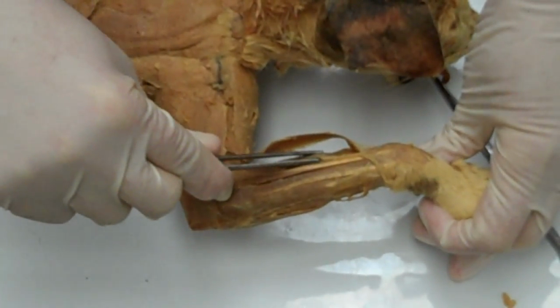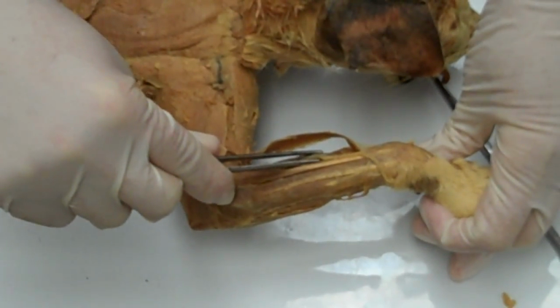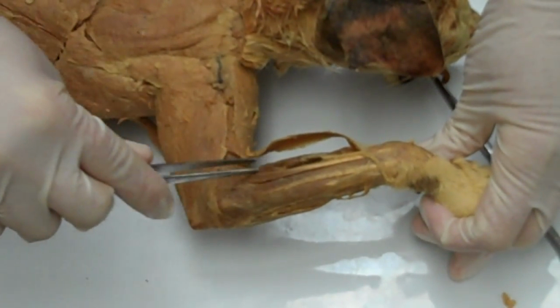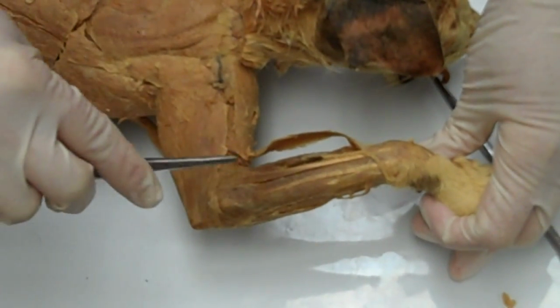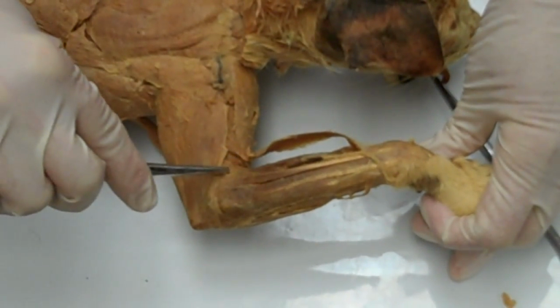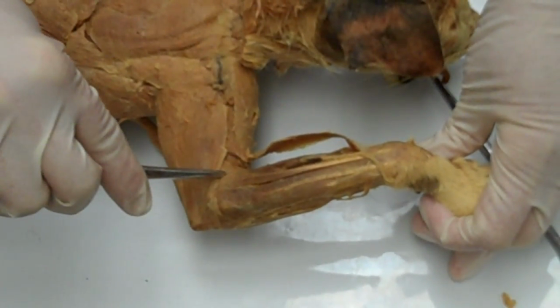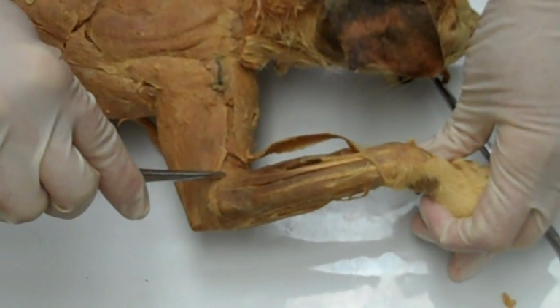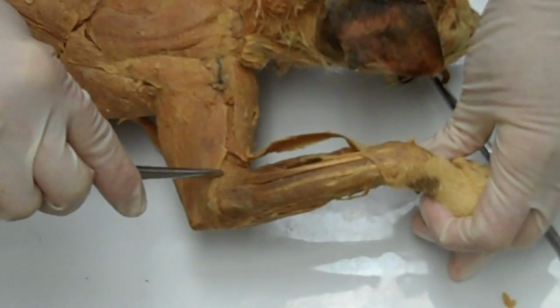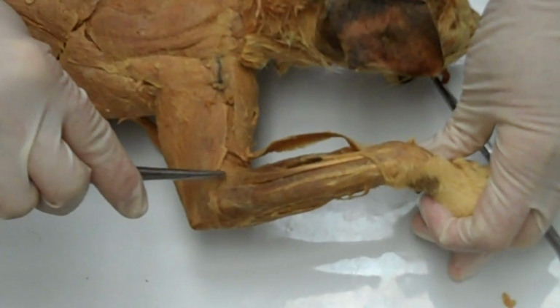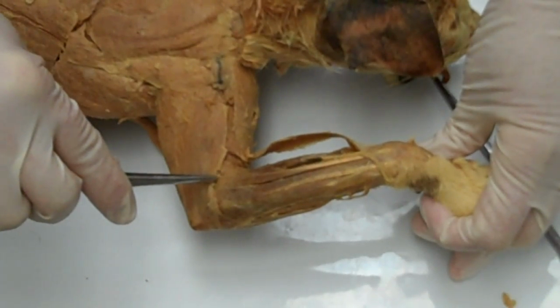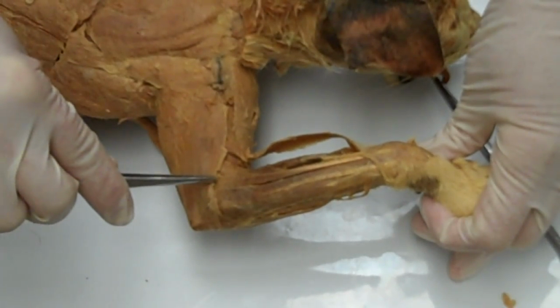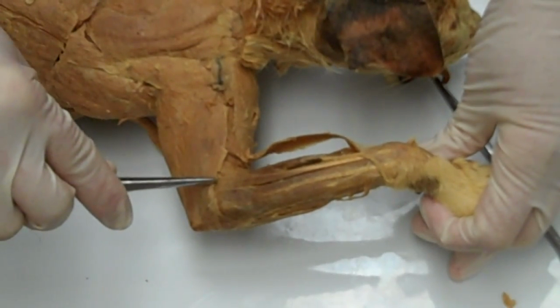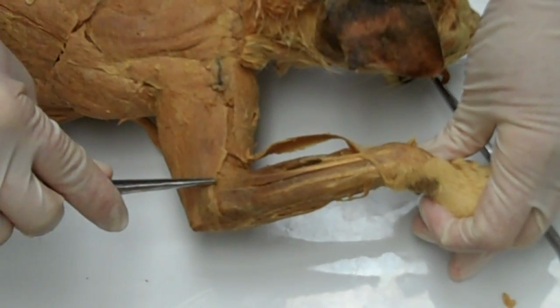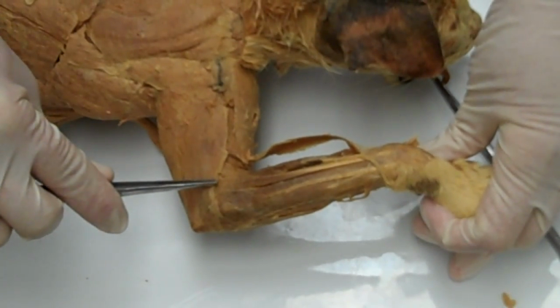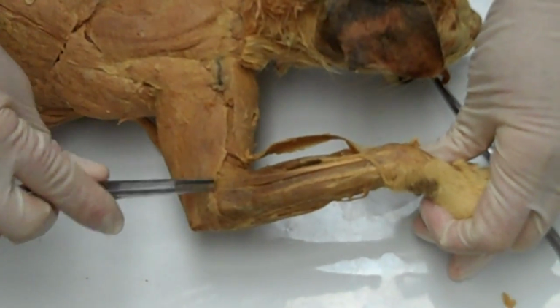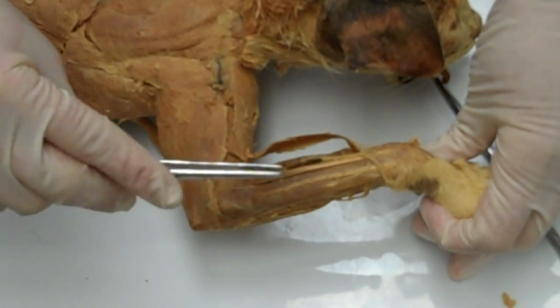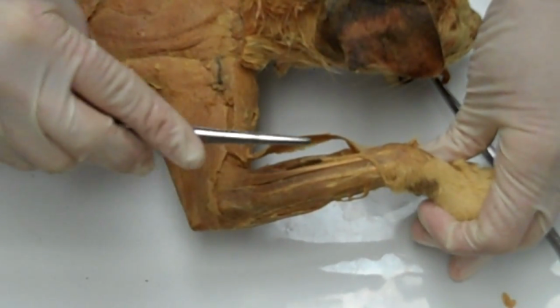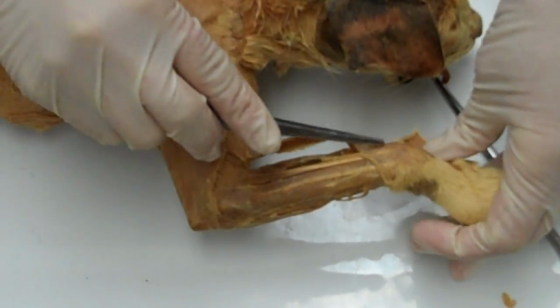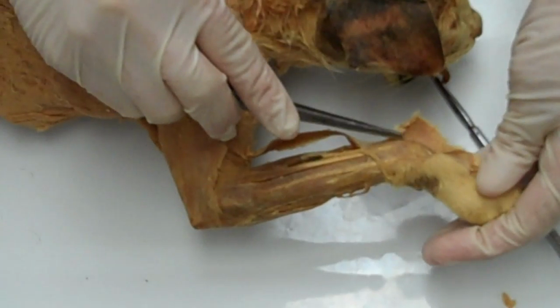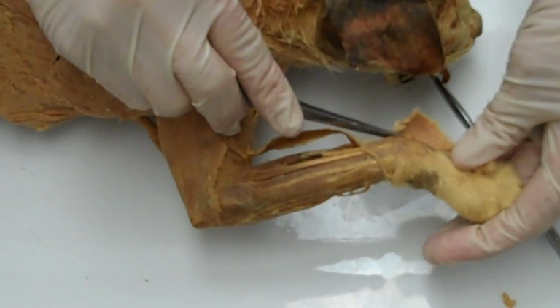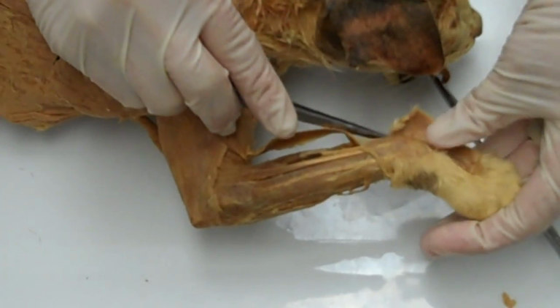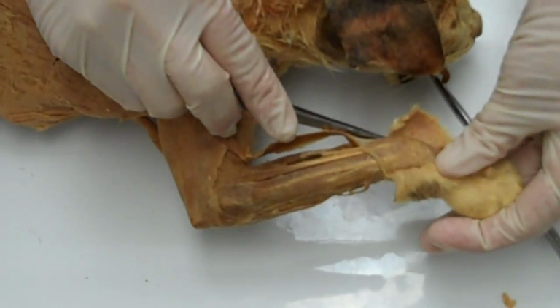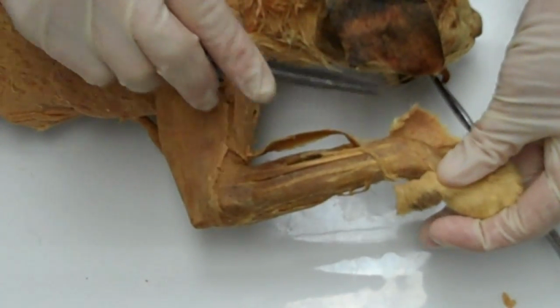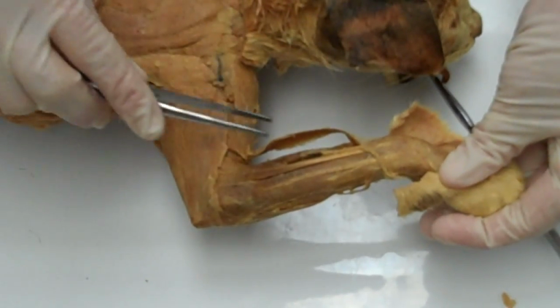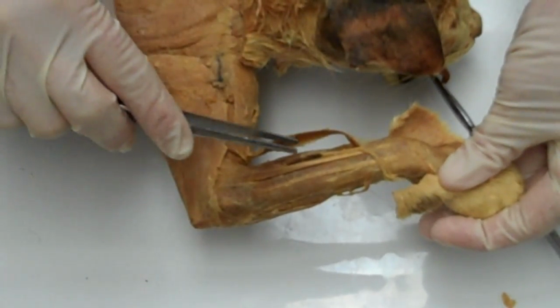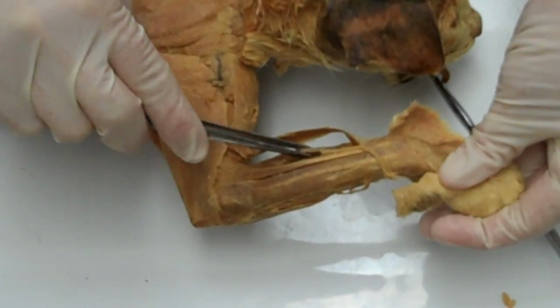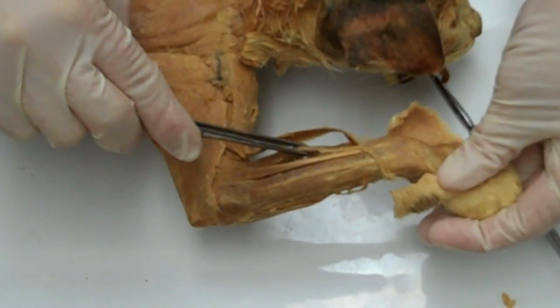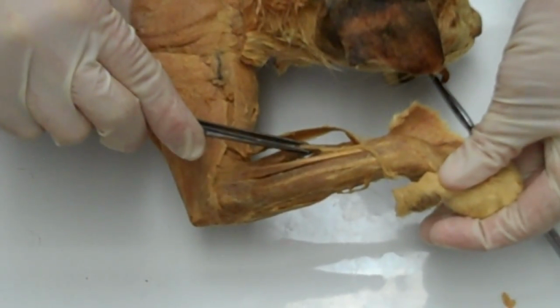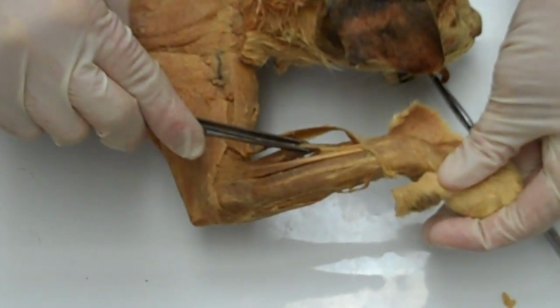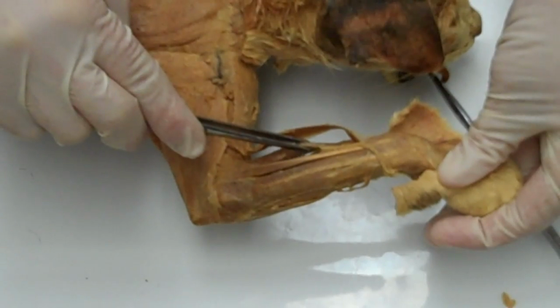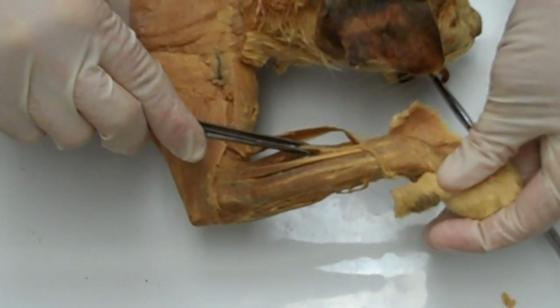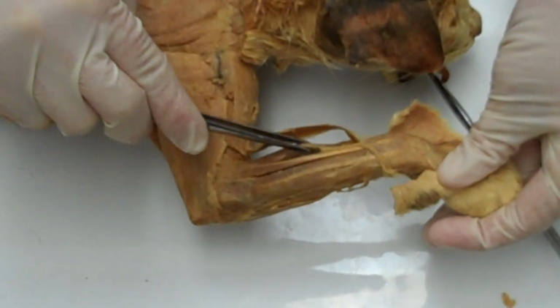Its origin is on the supracondylar ridge and lateral epicondyle of the humerus. Its insertion is the base of the second and third metacarpal. Its action is to extend and abduct the wrist.